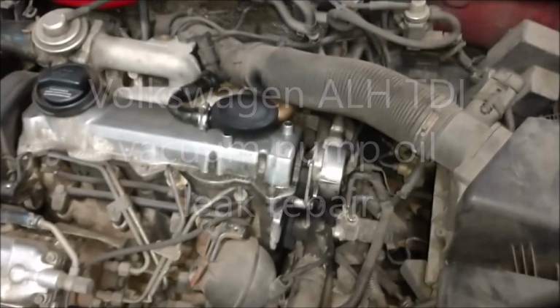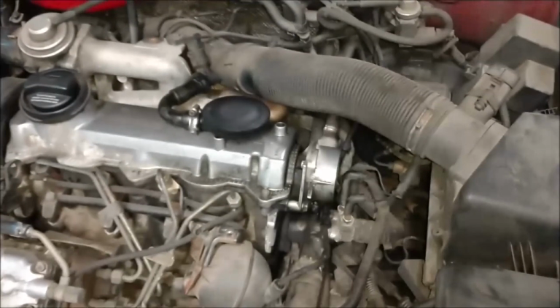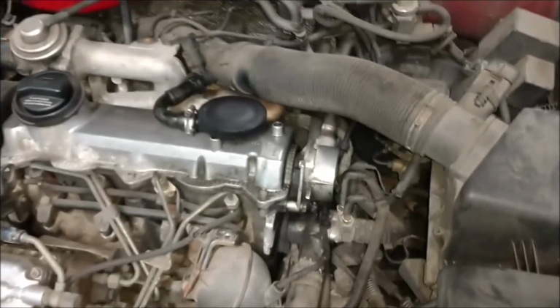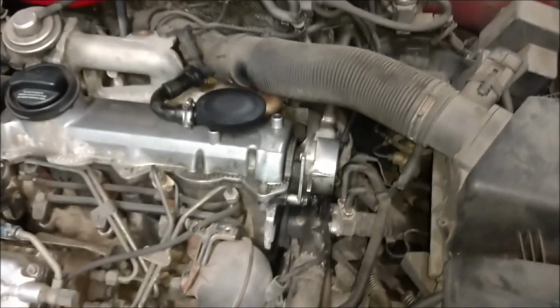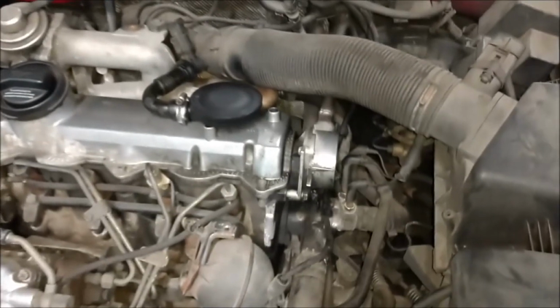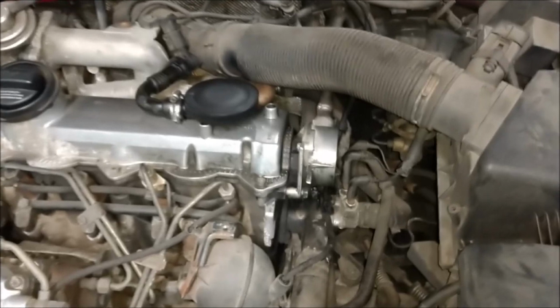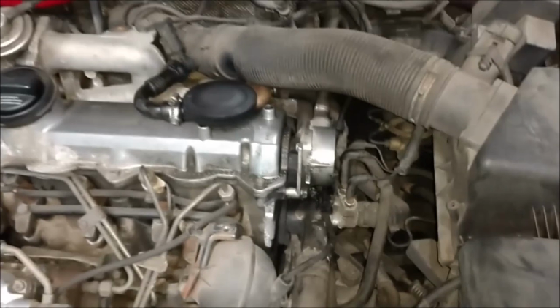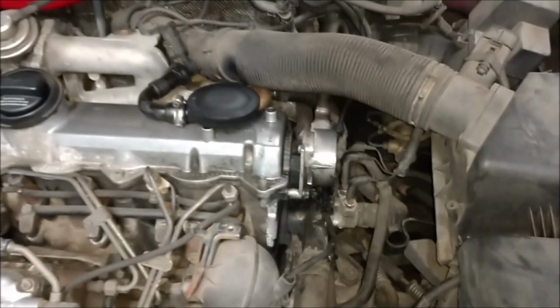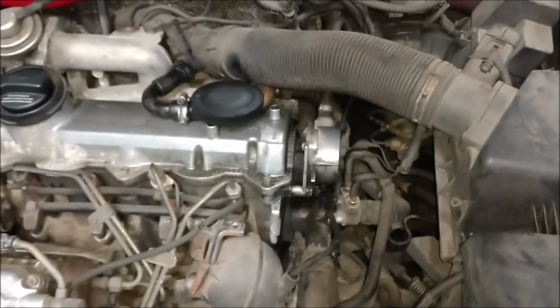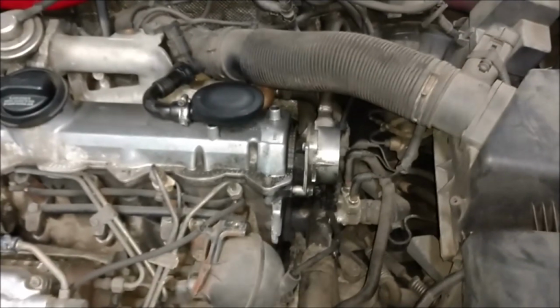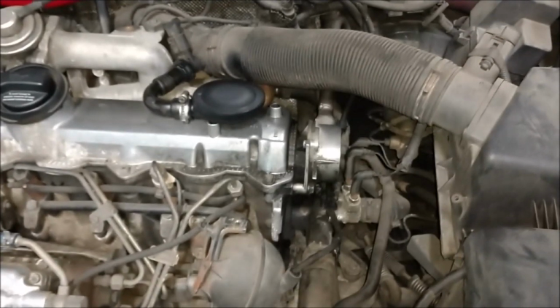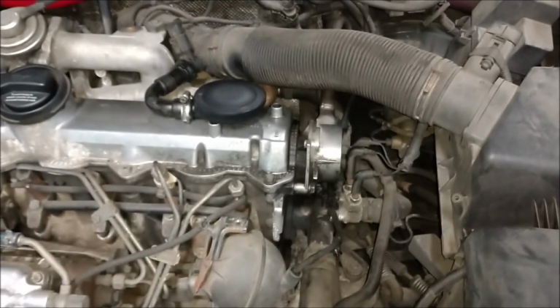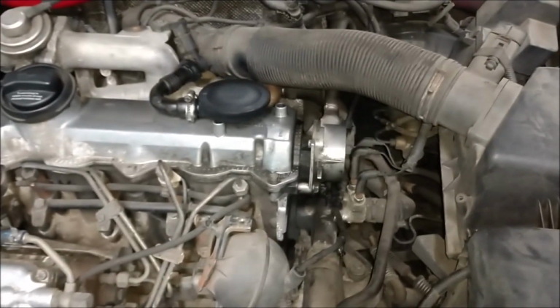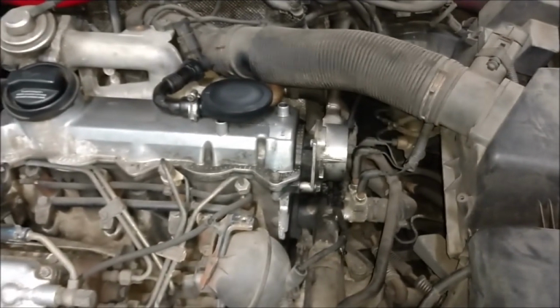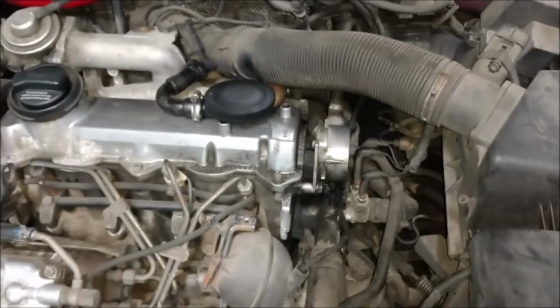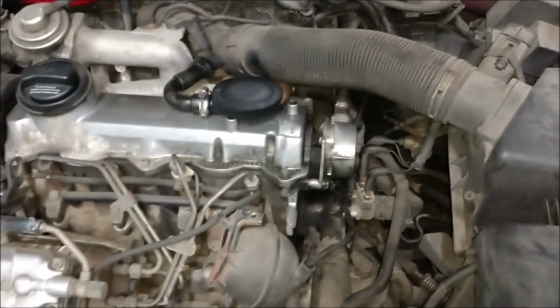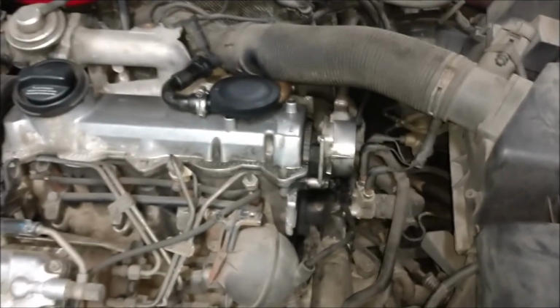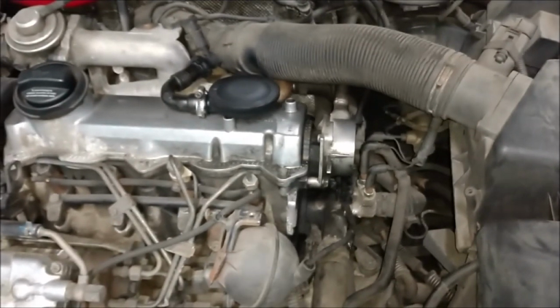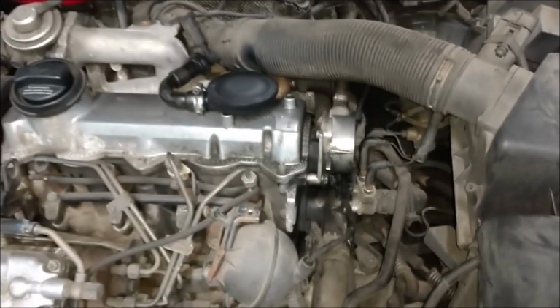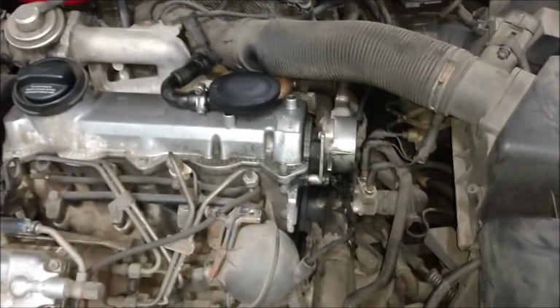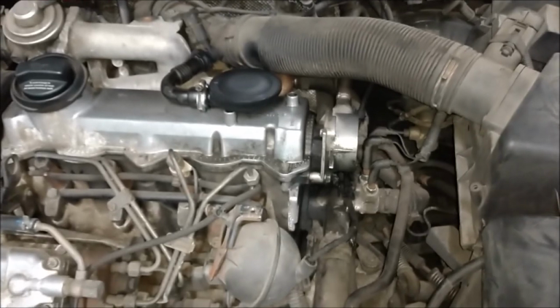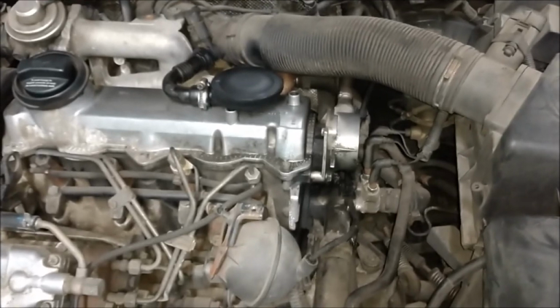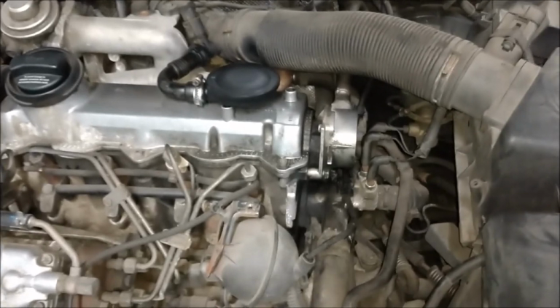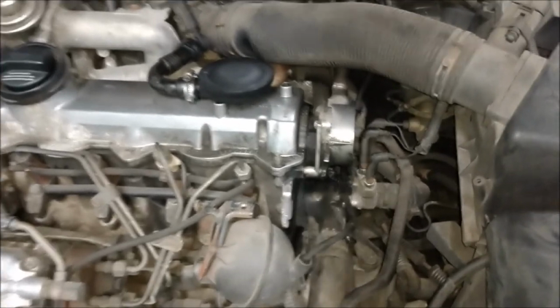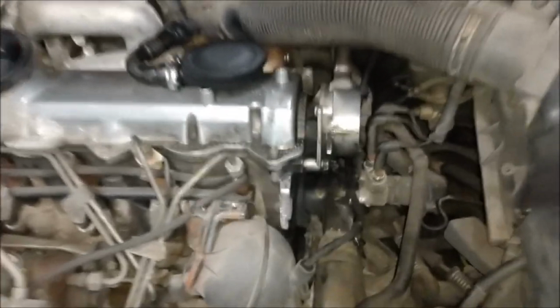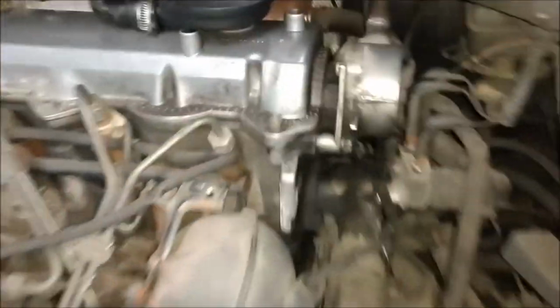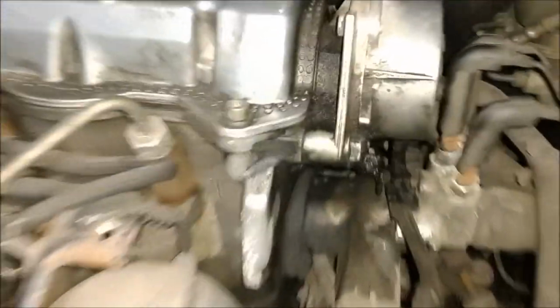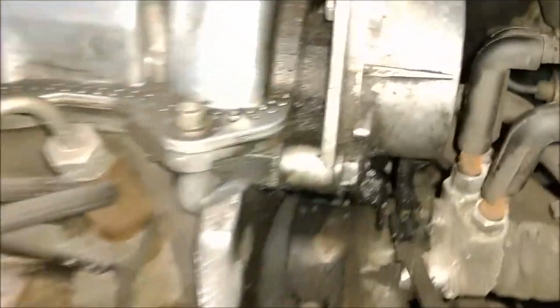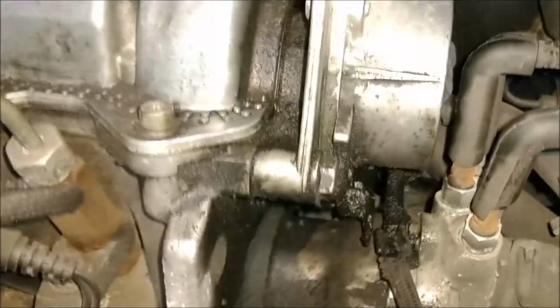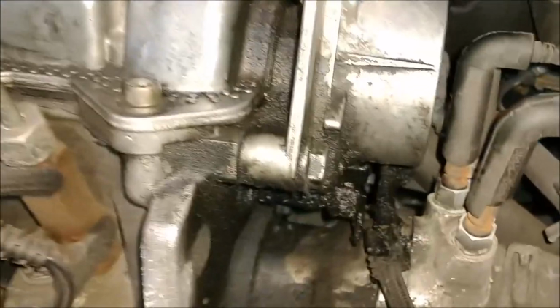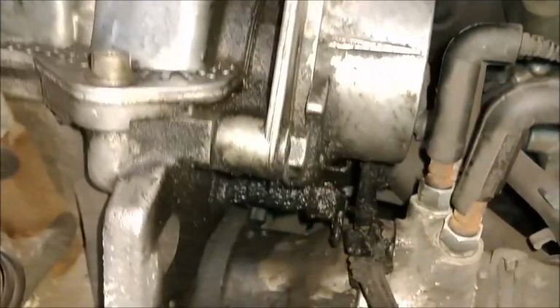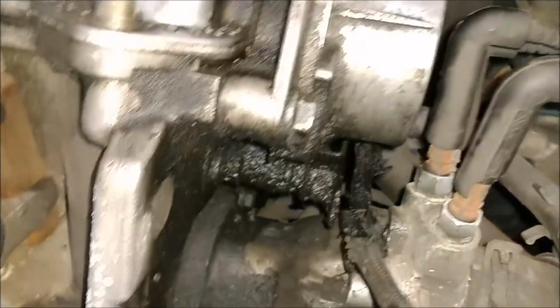Hello again guys, it's Cory here. Today we're going to be replacing the vacuum pump seals on my TDI. This is the ALH engine. If you look, I have a pretty good oil leak here.